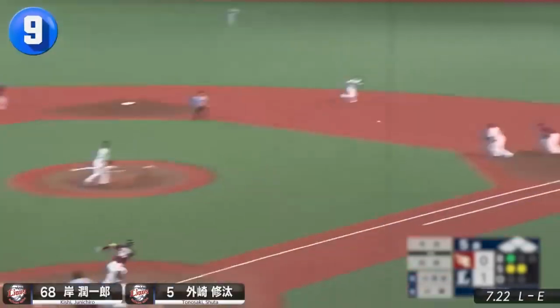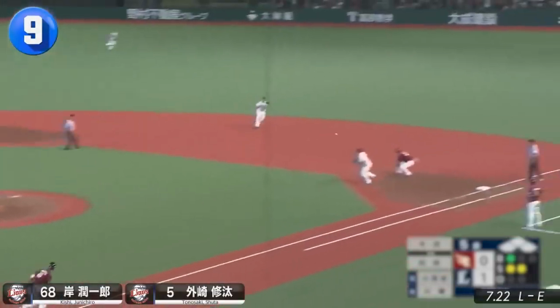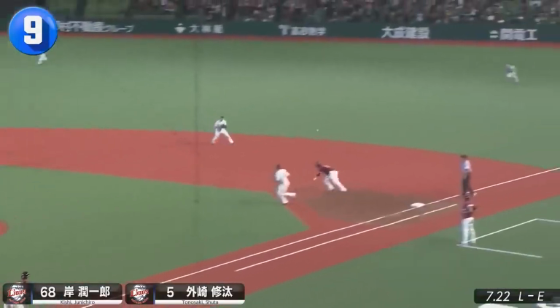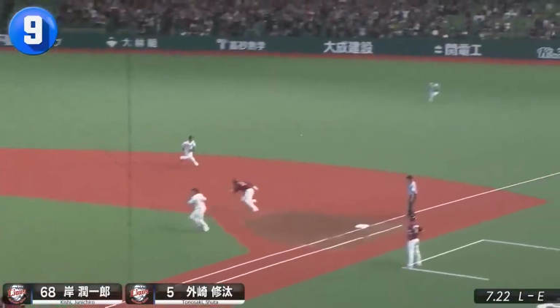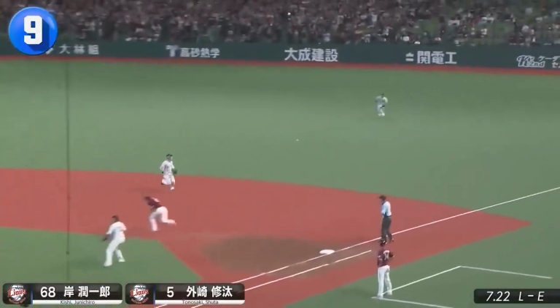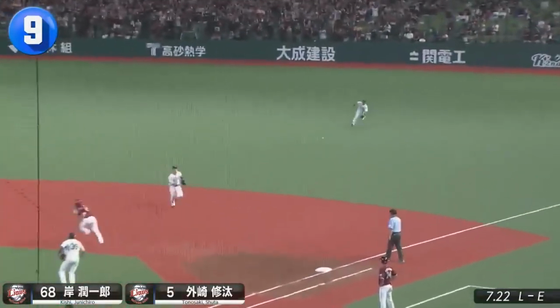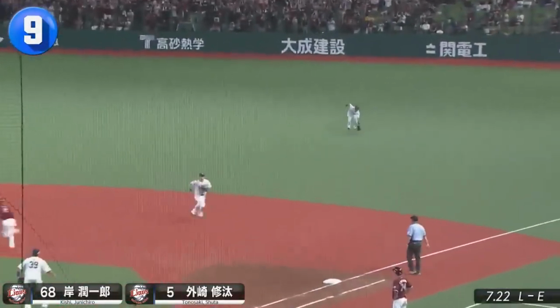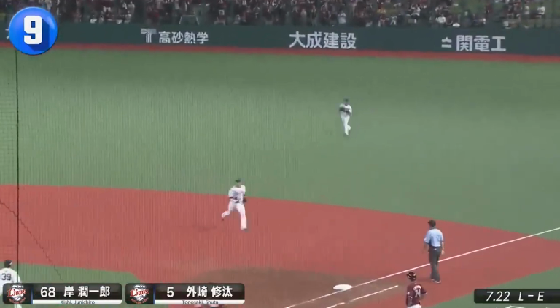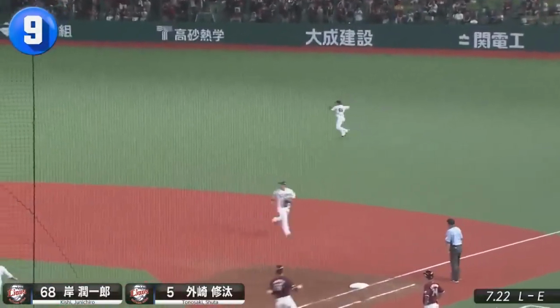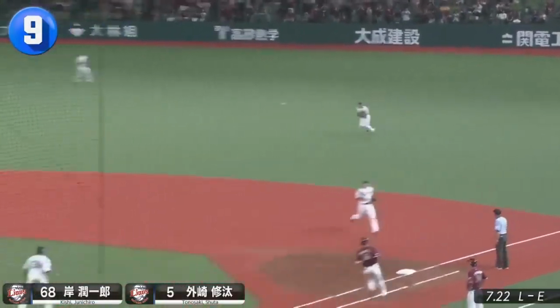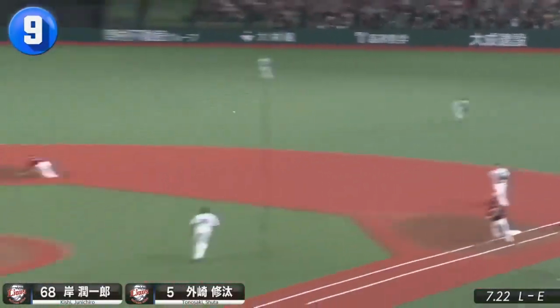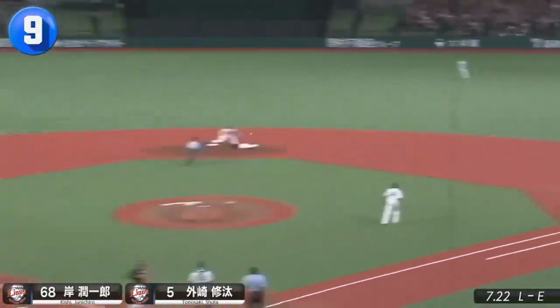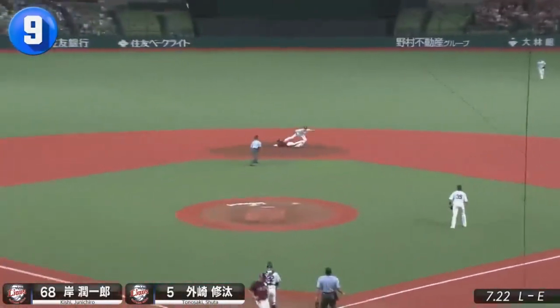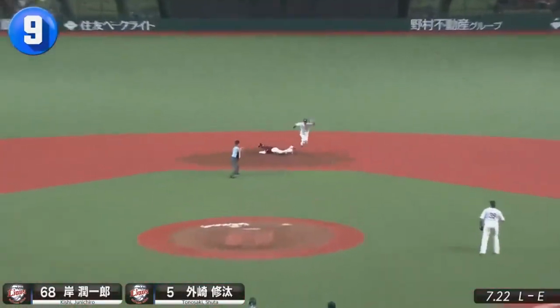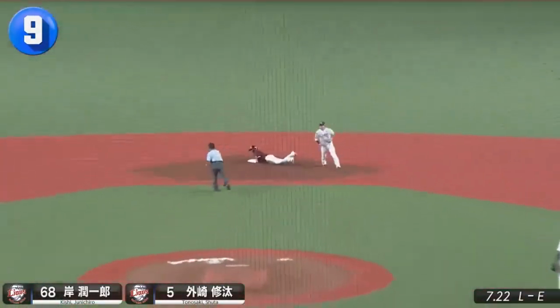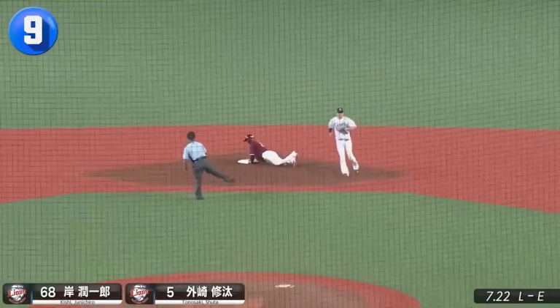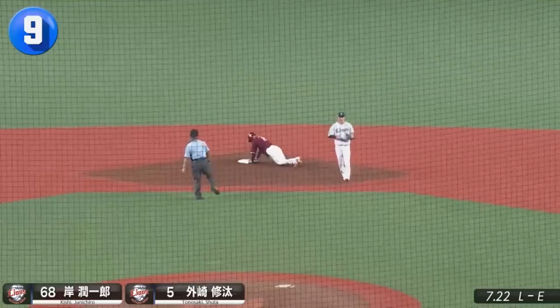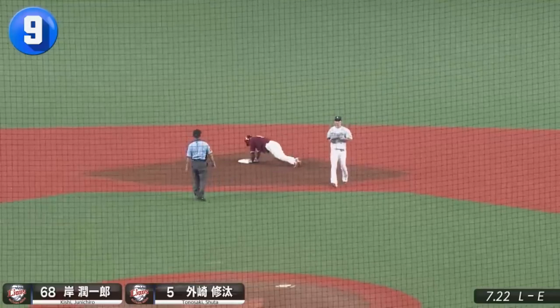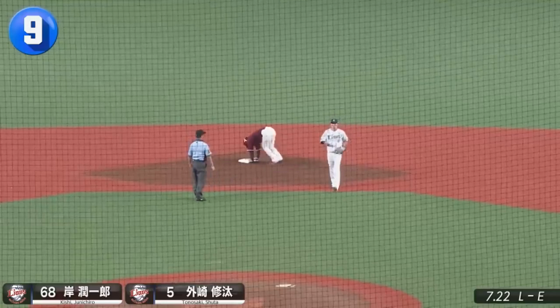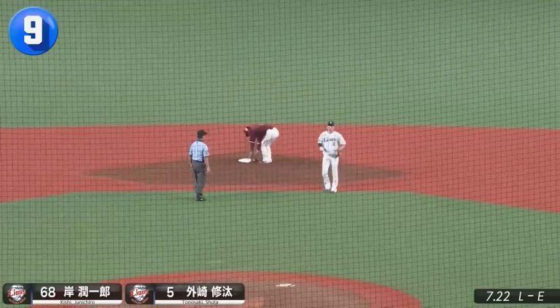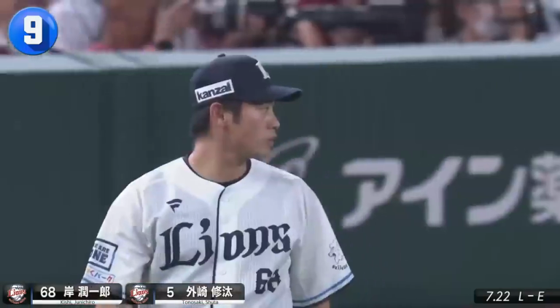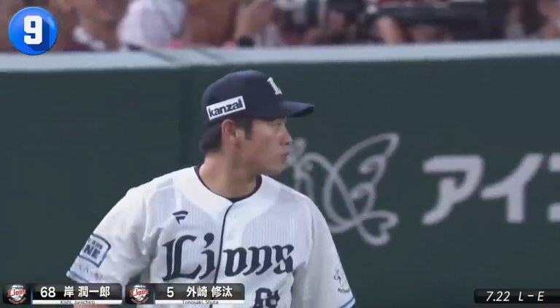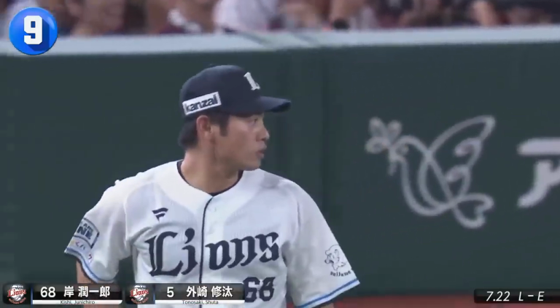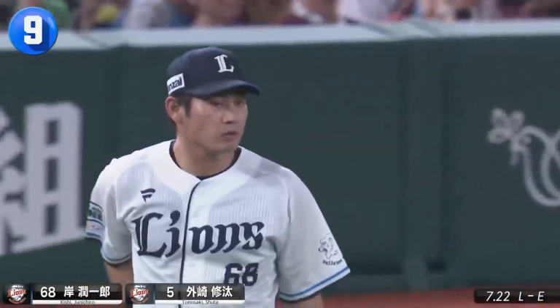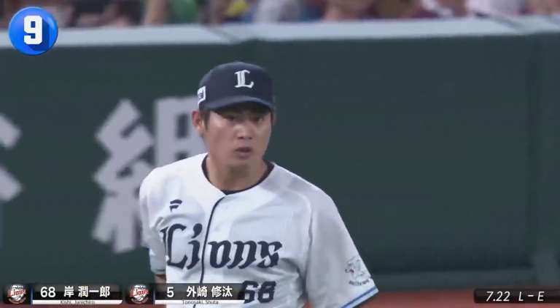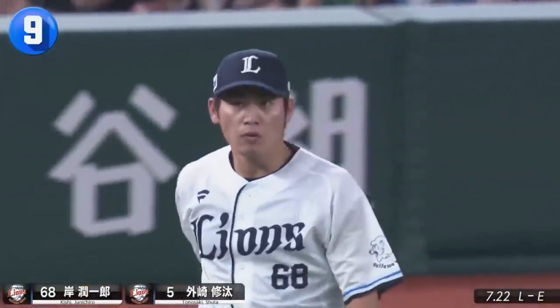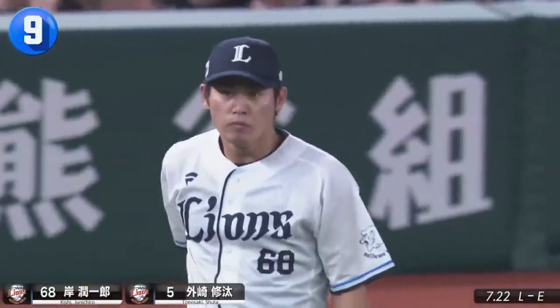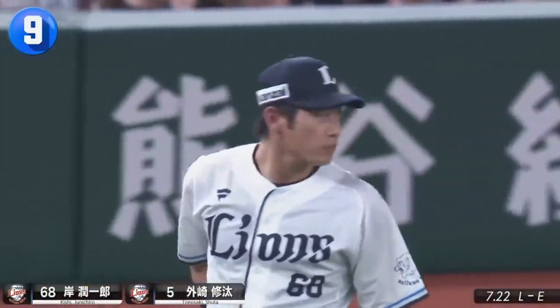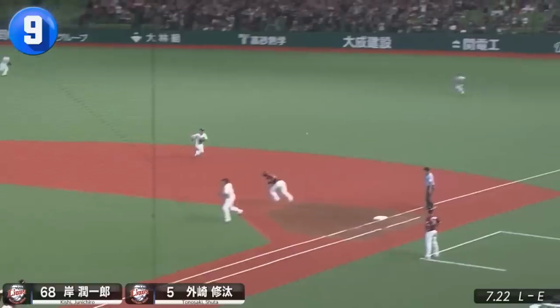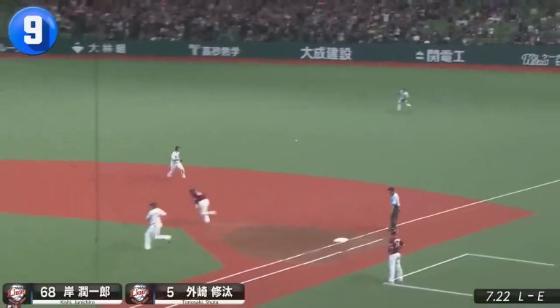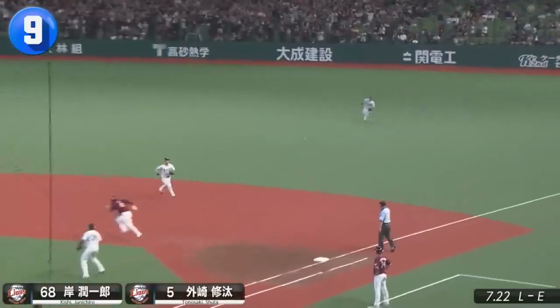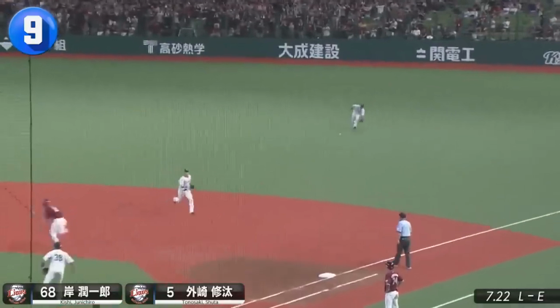Here's one I've never seen before — a 9-4 force out at second! Junichiro Kishi with a throw and Shoota Tomosaki with a catch to nail Hikaru Ota.